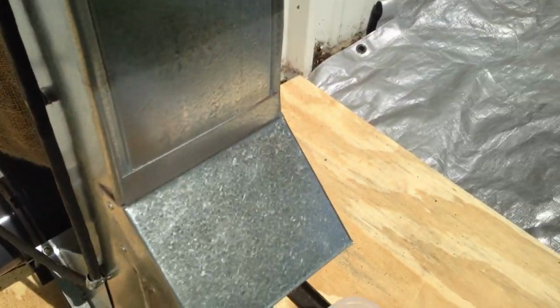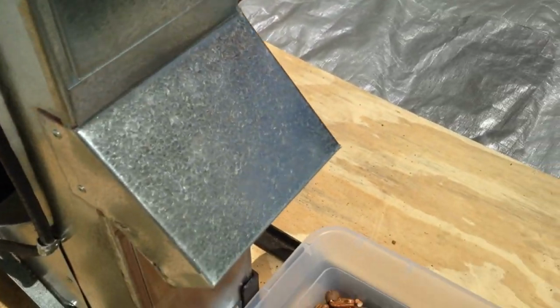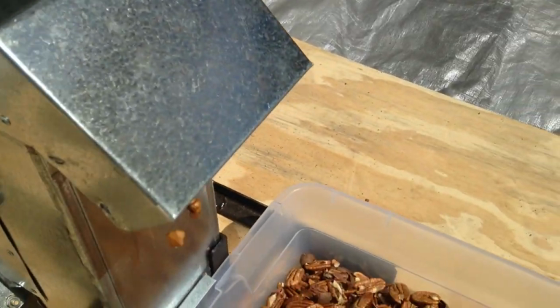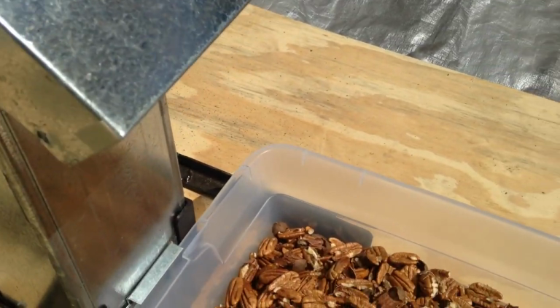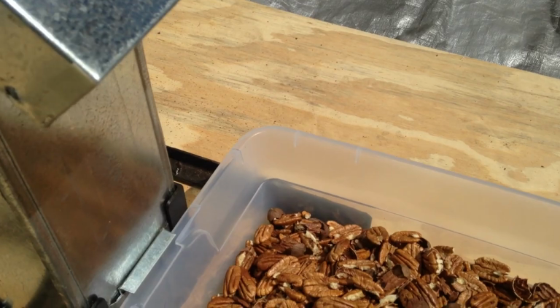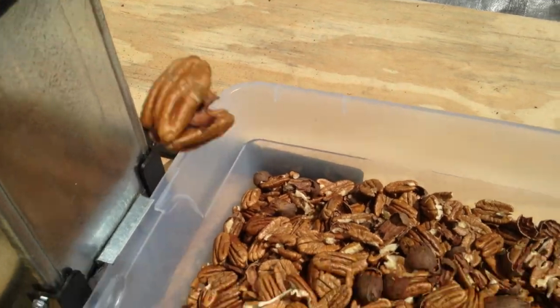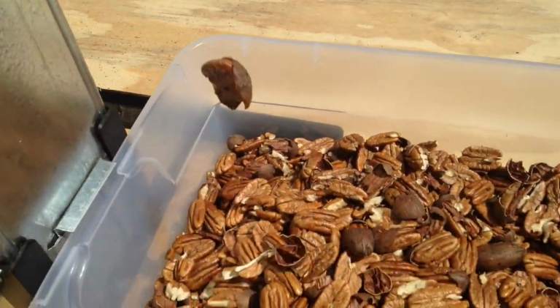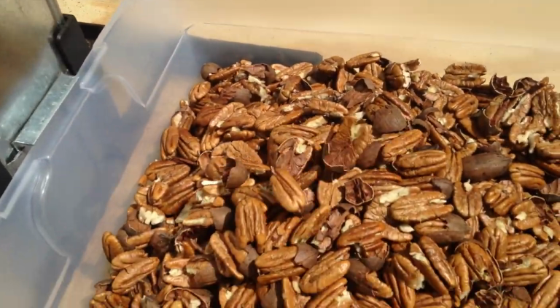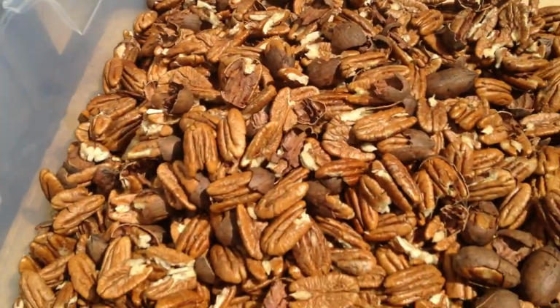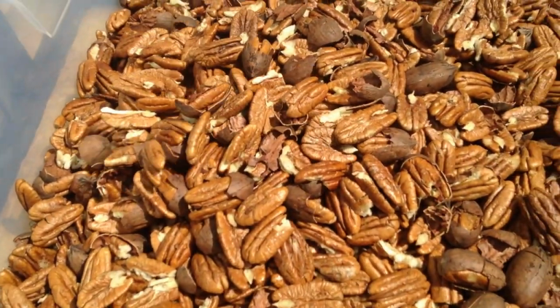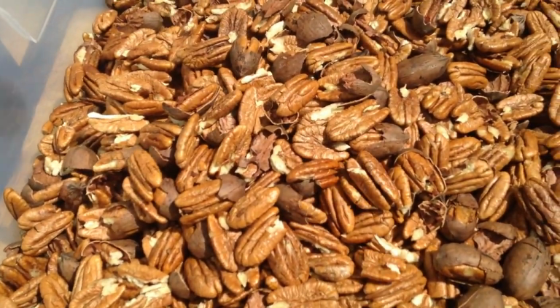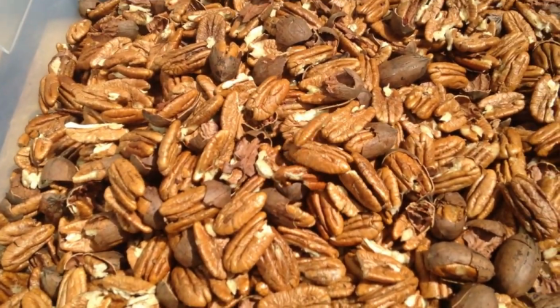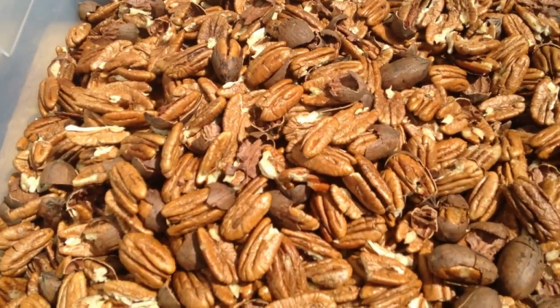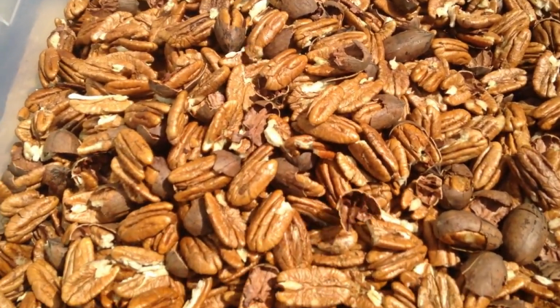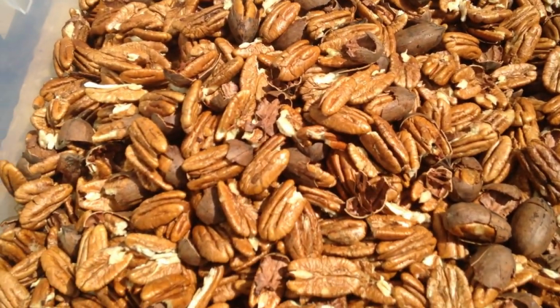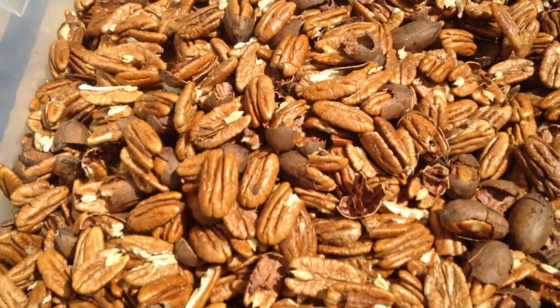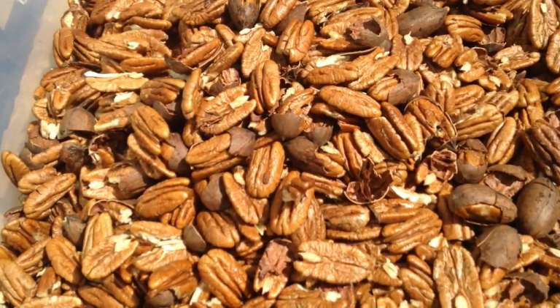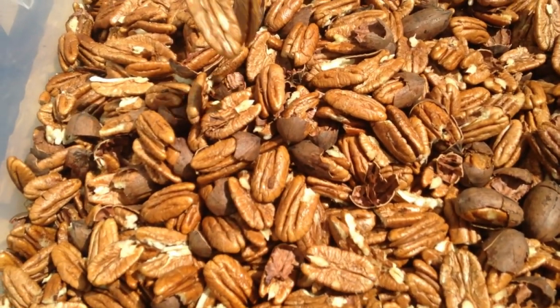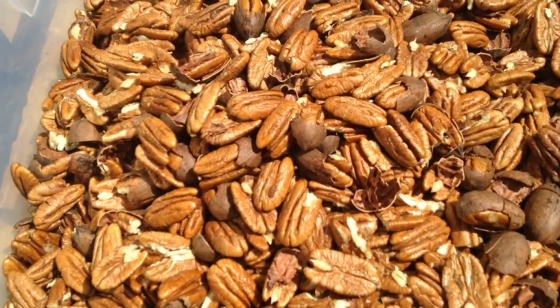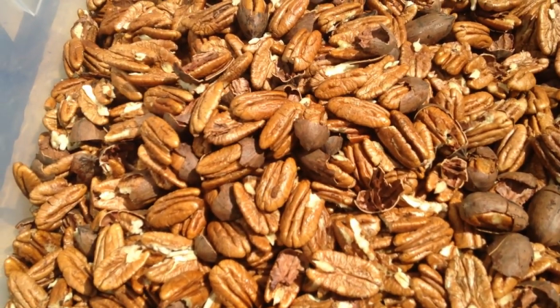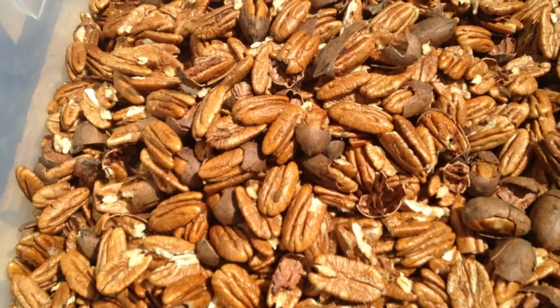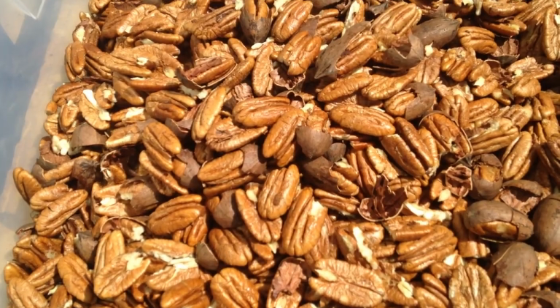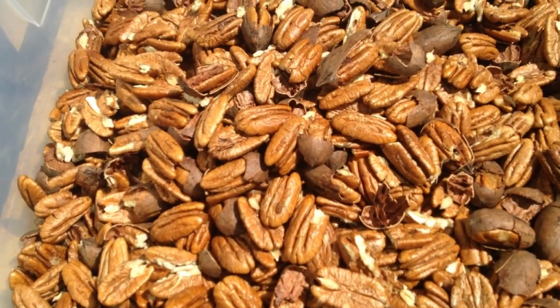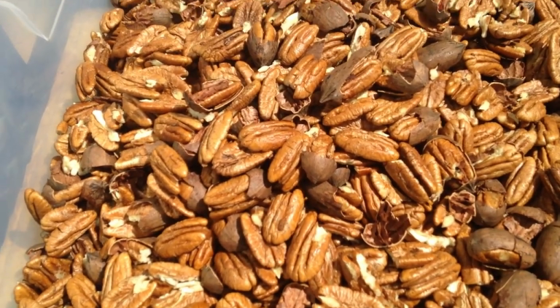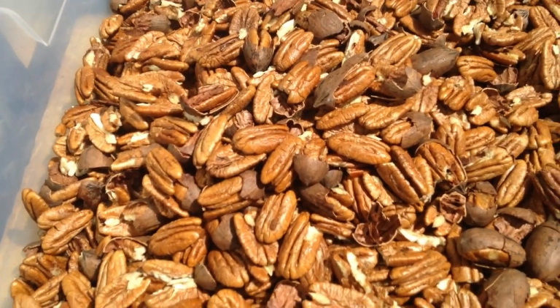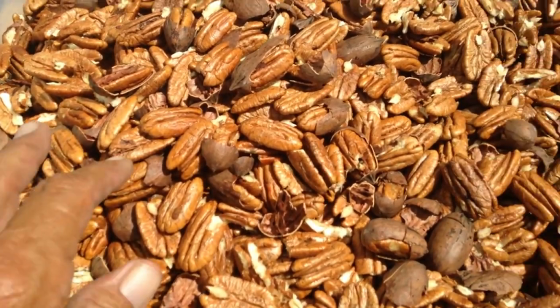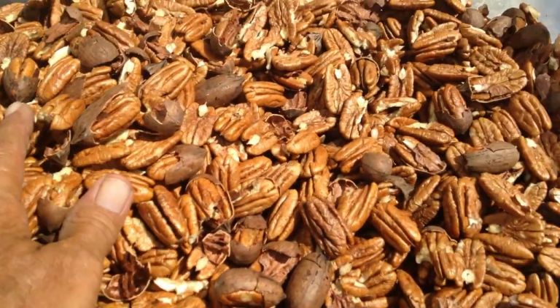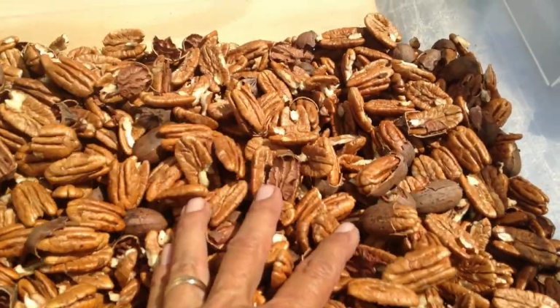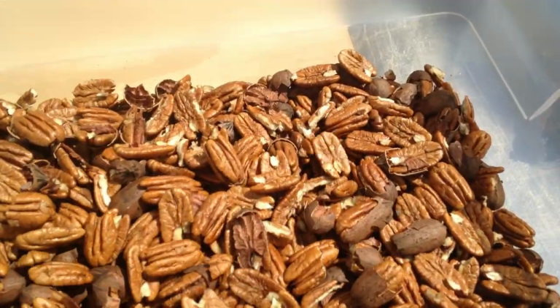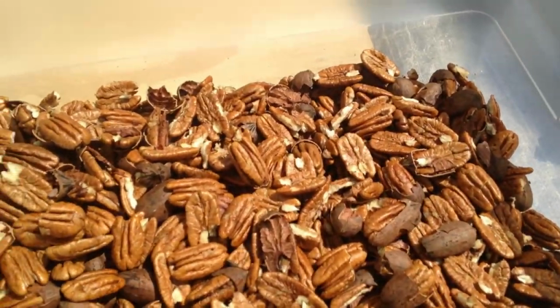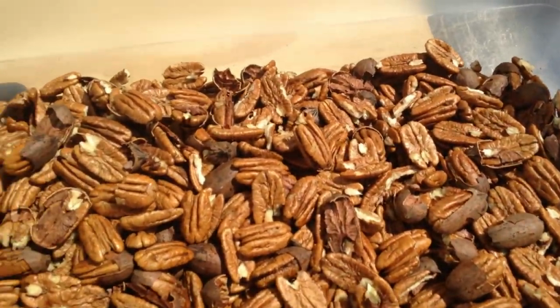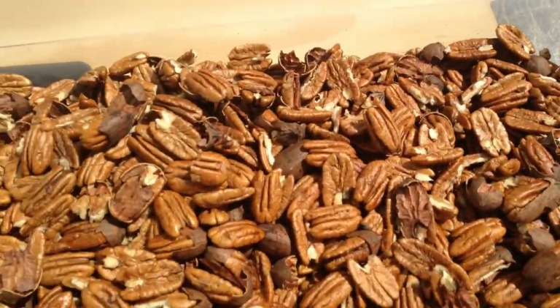Rerunning is much faster than the initial shelling and causes very little additional damage. We trust that you will find the crack and blow tower beneficial to your operation. Thanks again for watching.